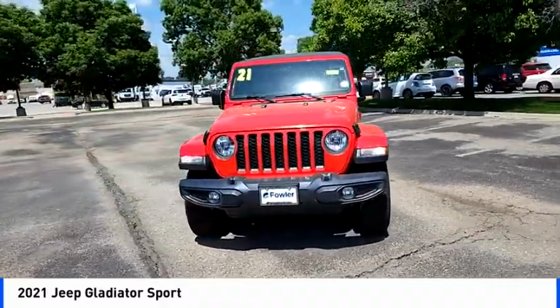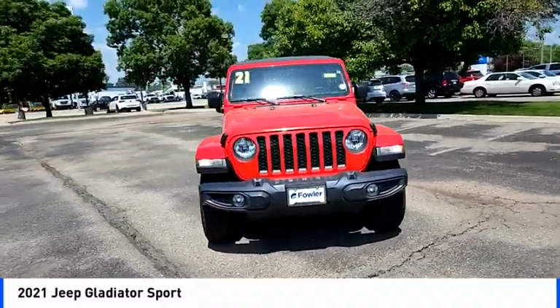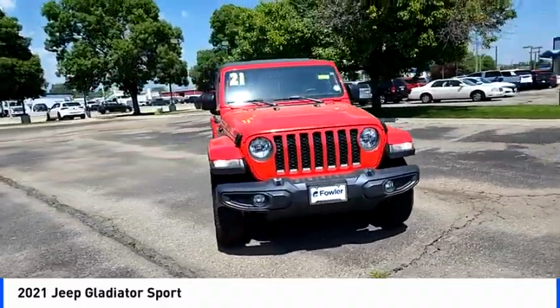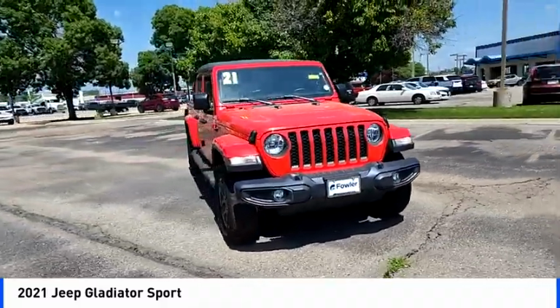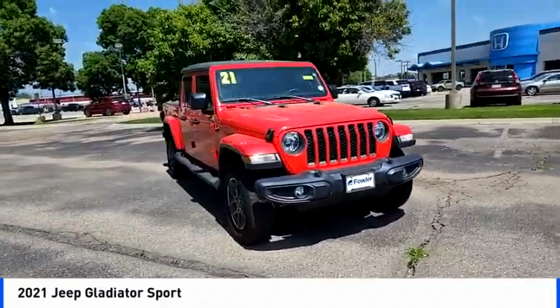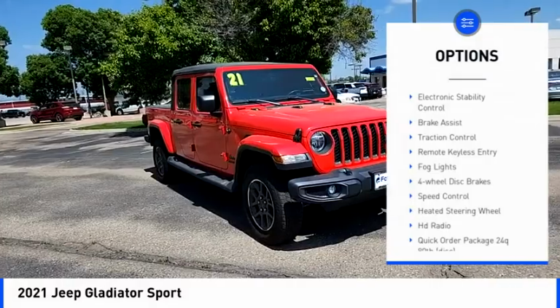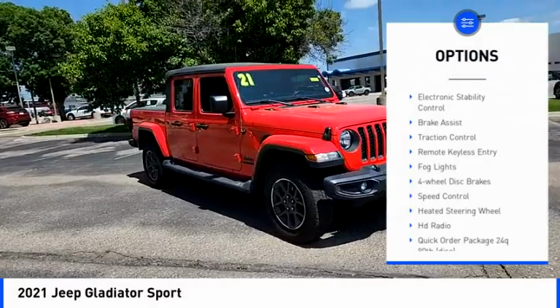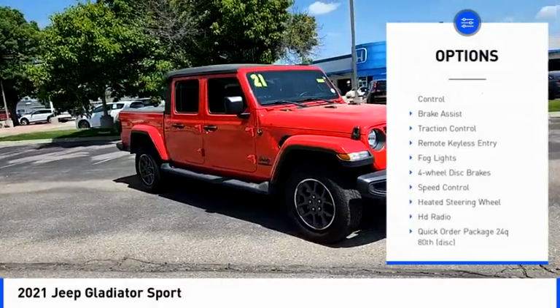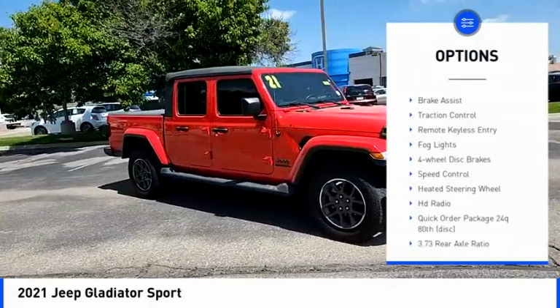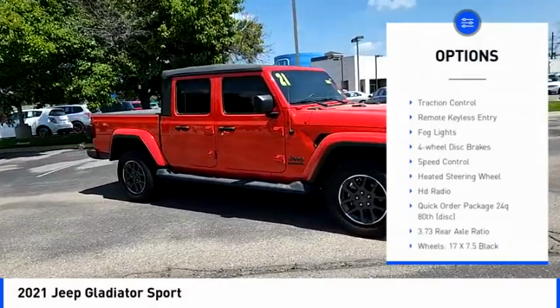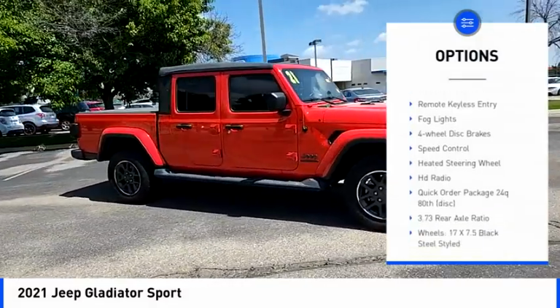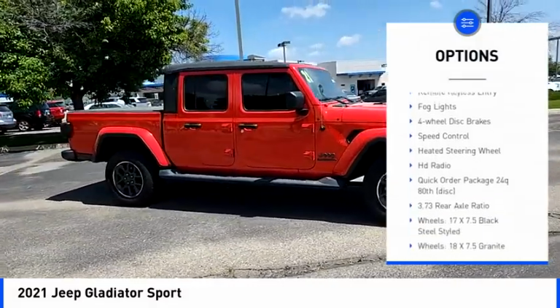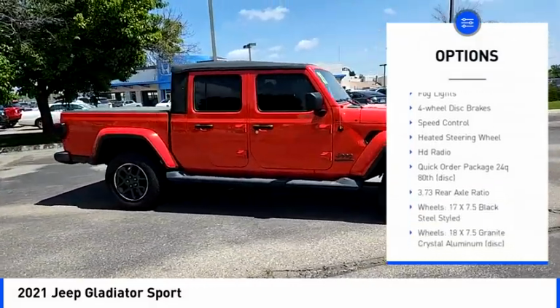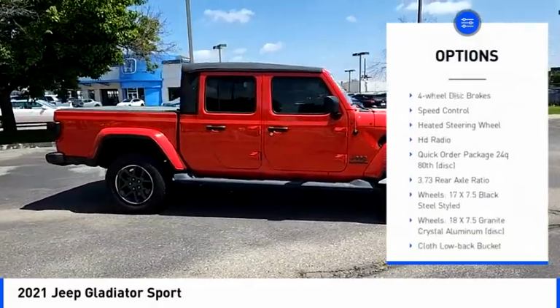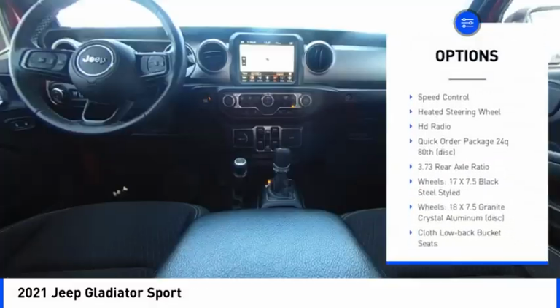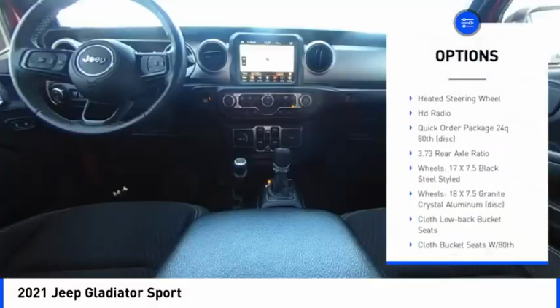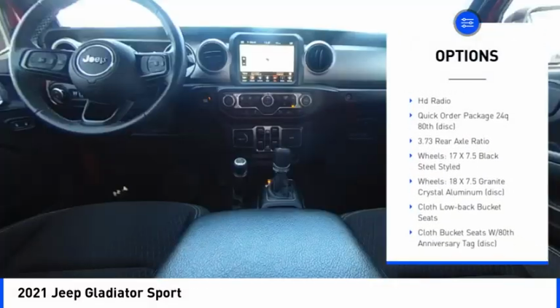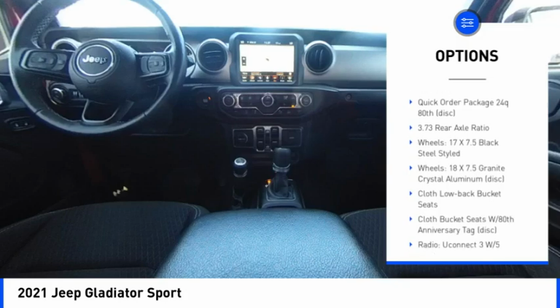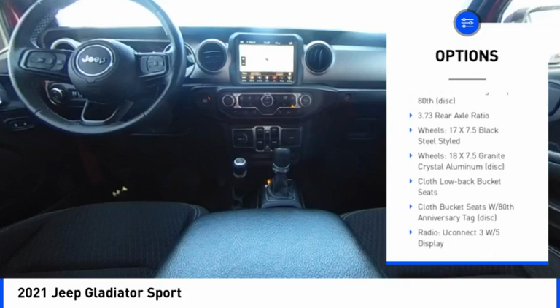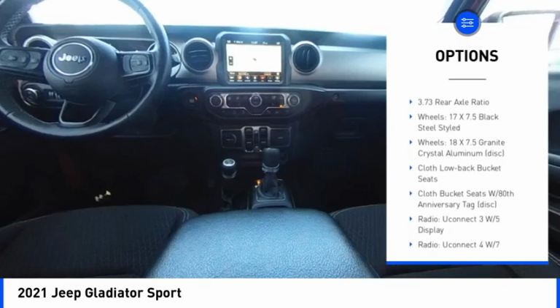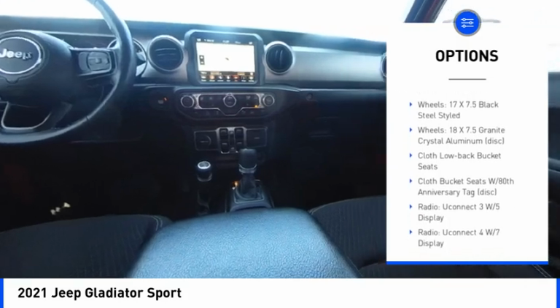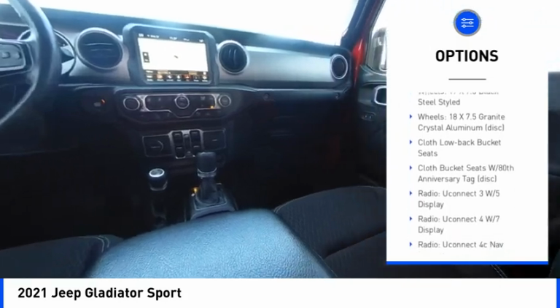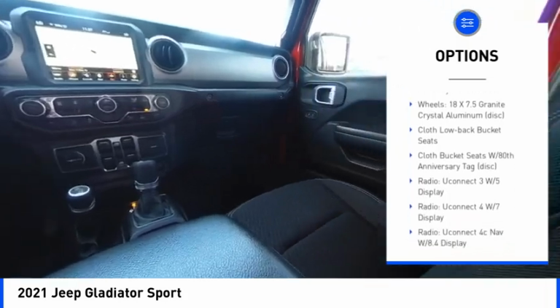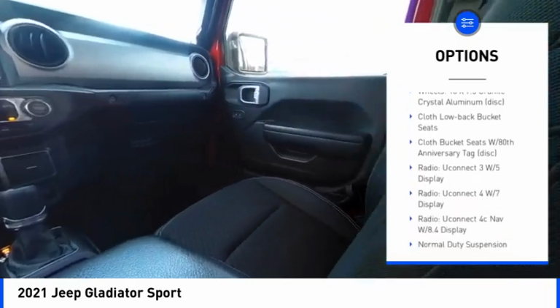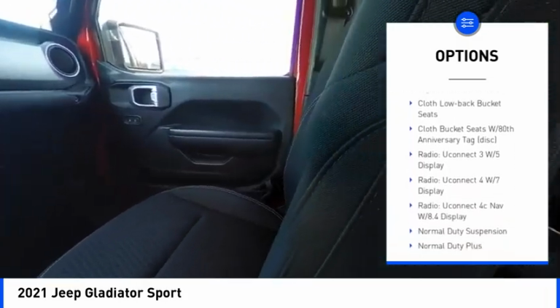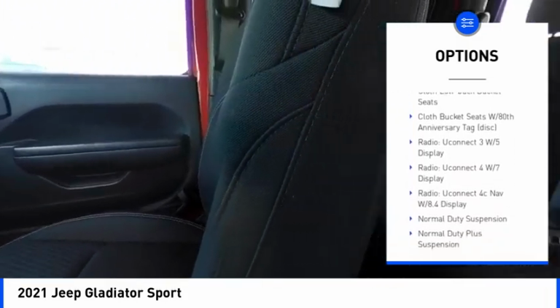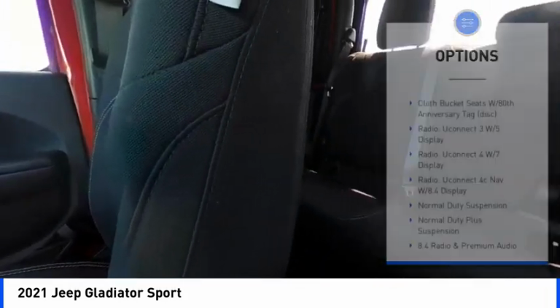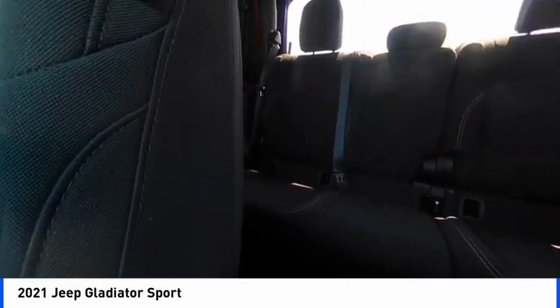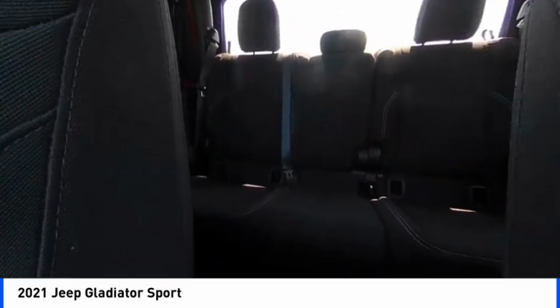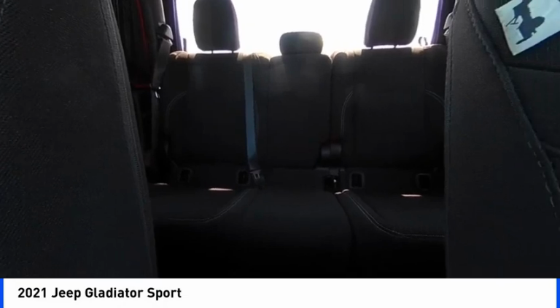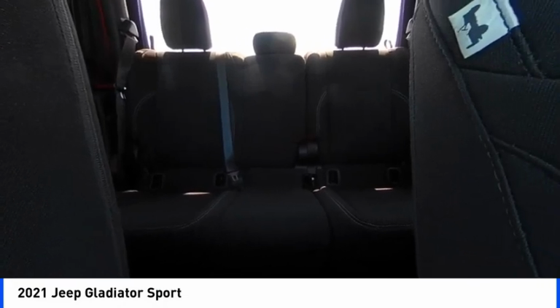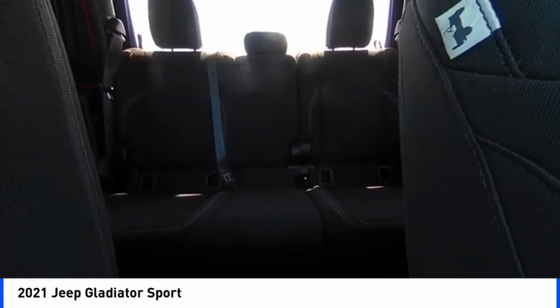Here are some of this vehicle's great options: electronic stability control, brake assist, traction control, remote keyless entry, fog lights, four-wheel disc brakes, speed control, heated steering wheel, HD radio.